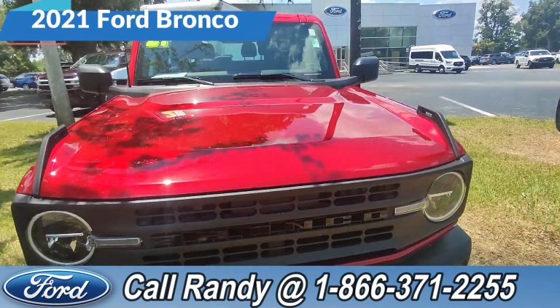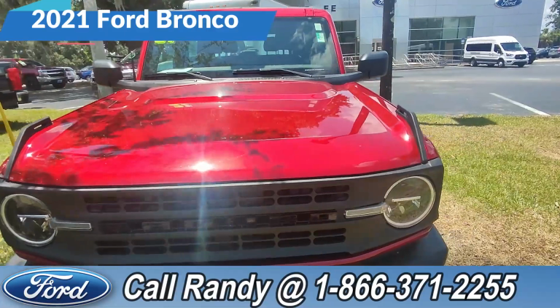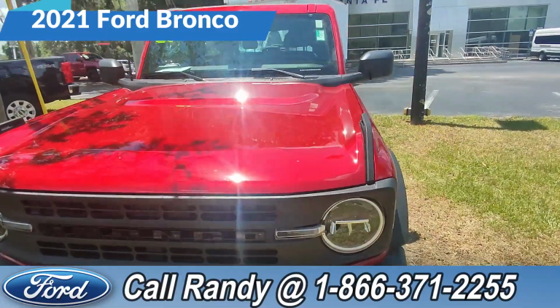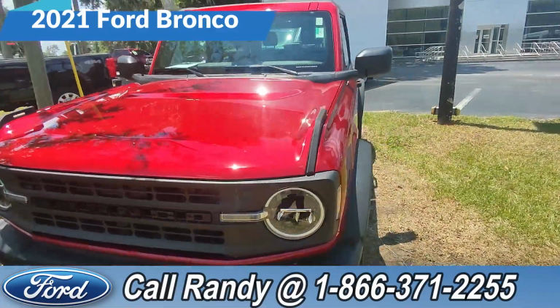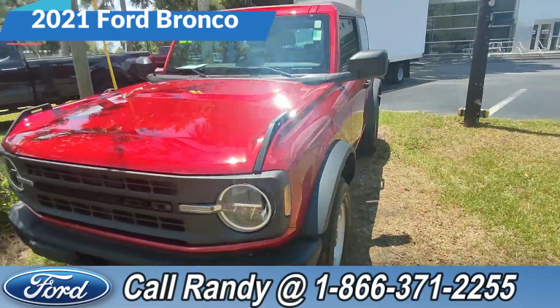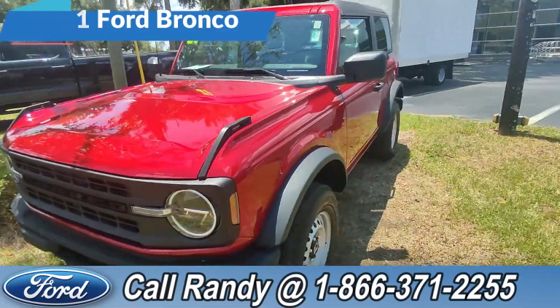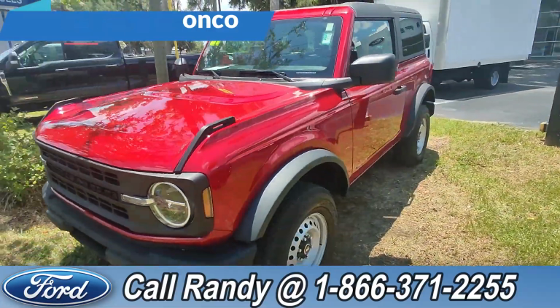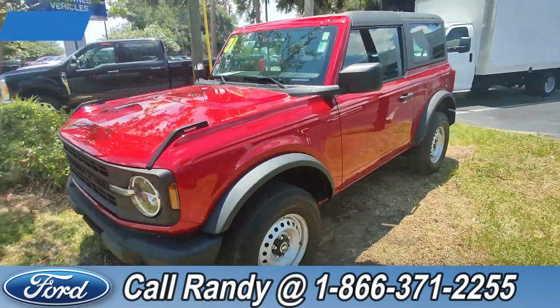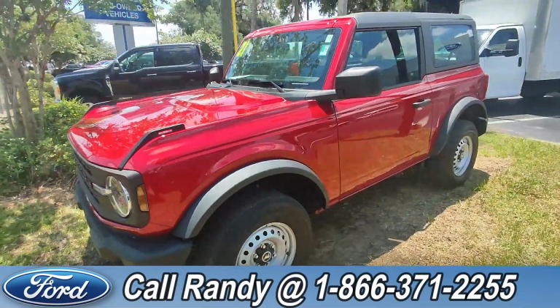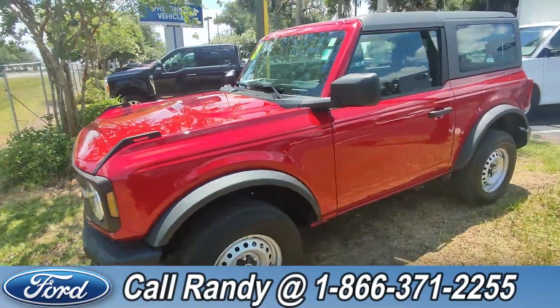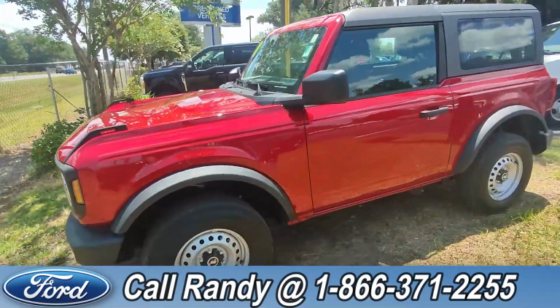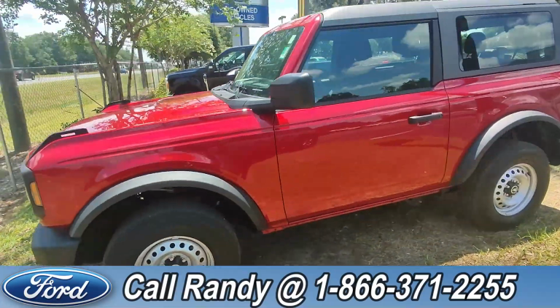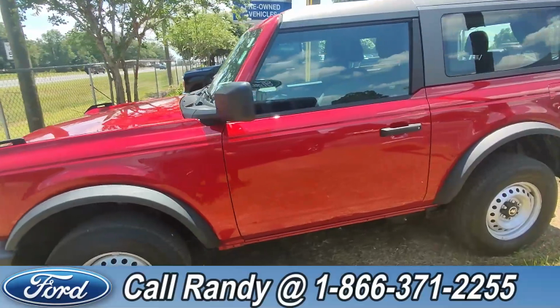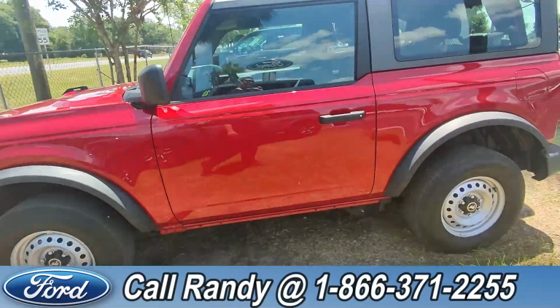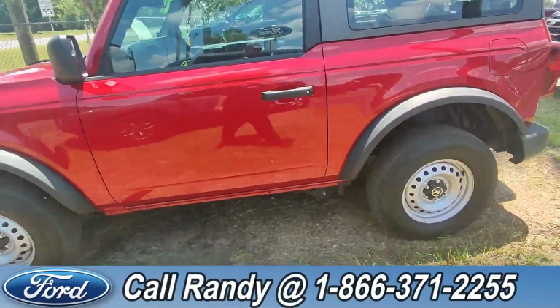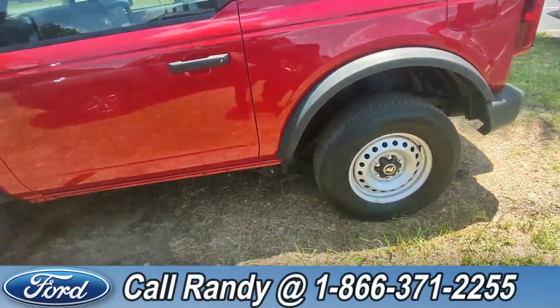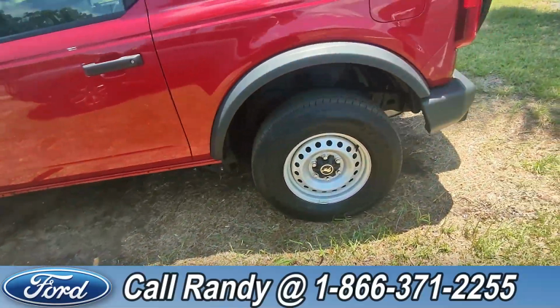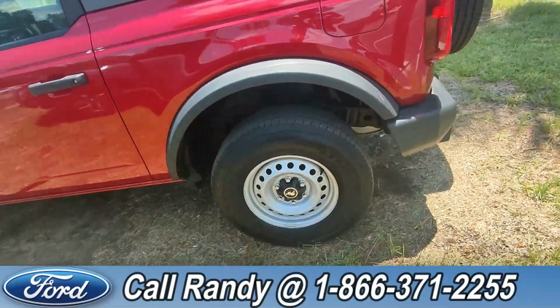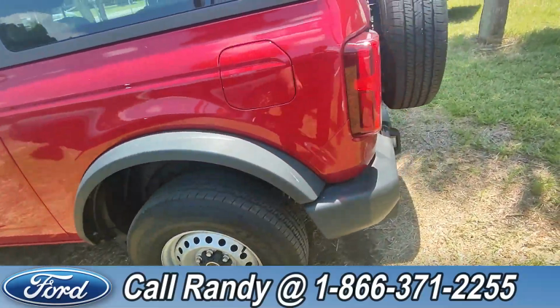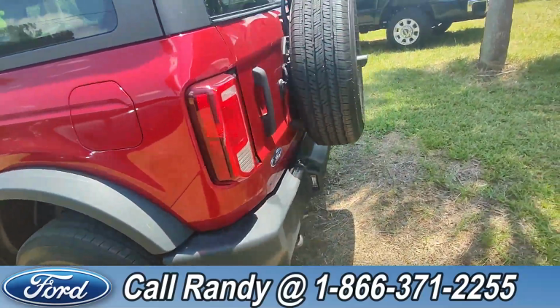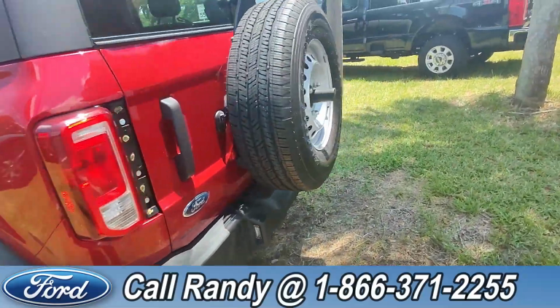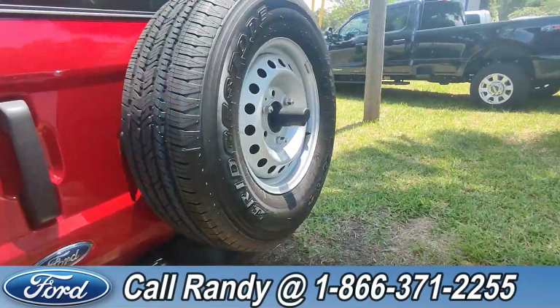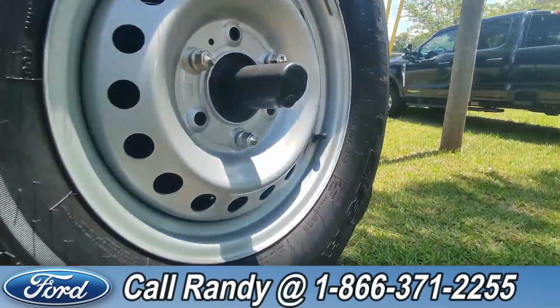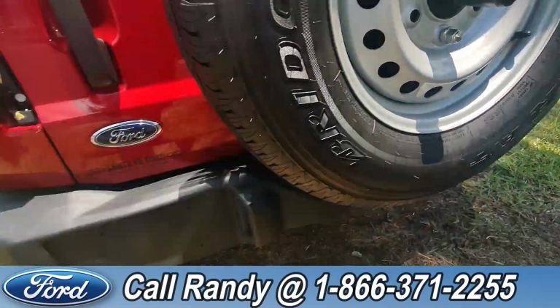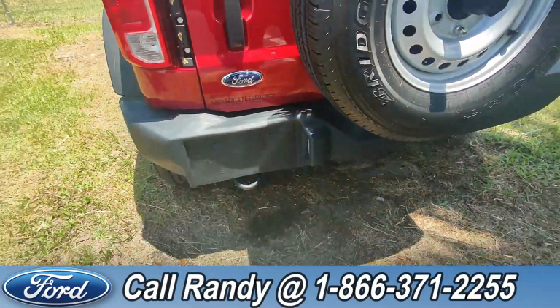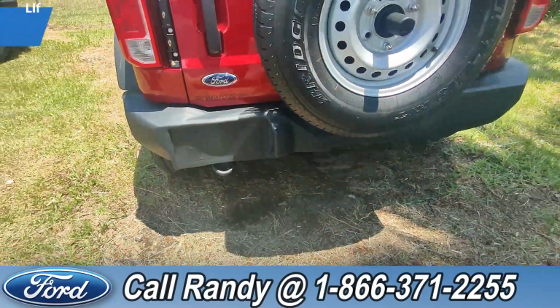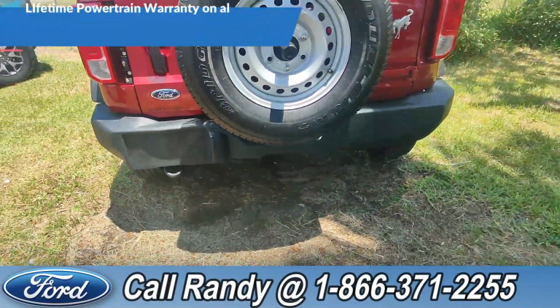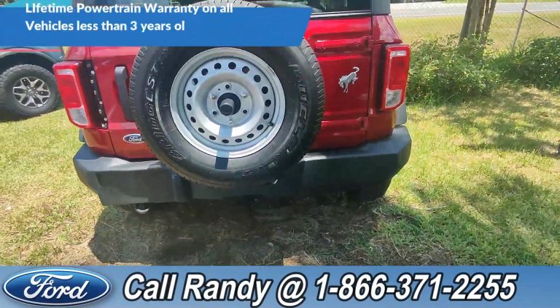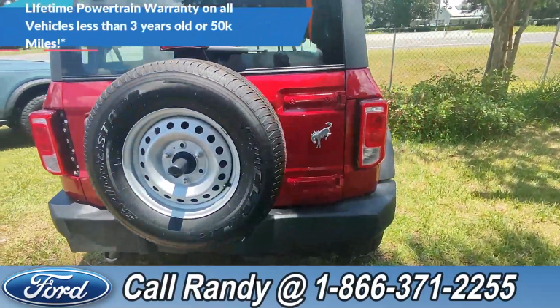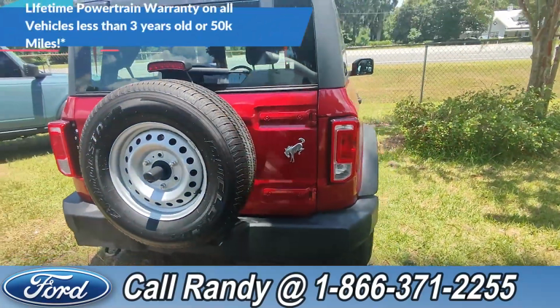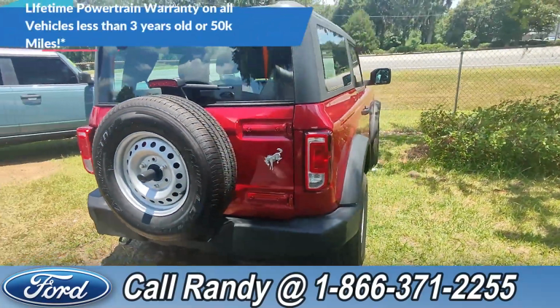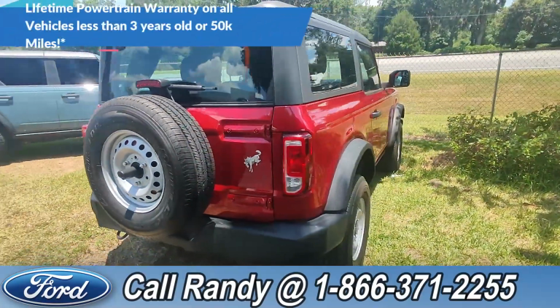We're just going to take a quick look all the way around it. It has tinted windows, steel wheels, a backup camera back here, and tow hooks. If you'd like more information on this Bronco, you can check it out online at santafeford.com or give us a call at the number below.